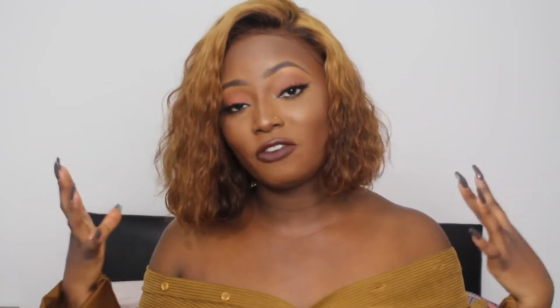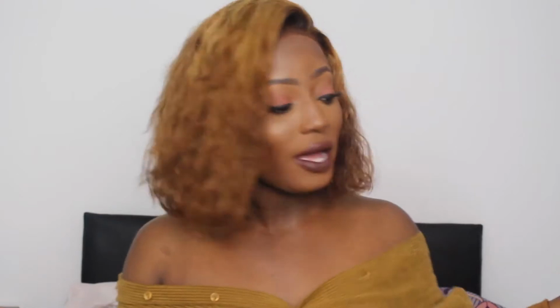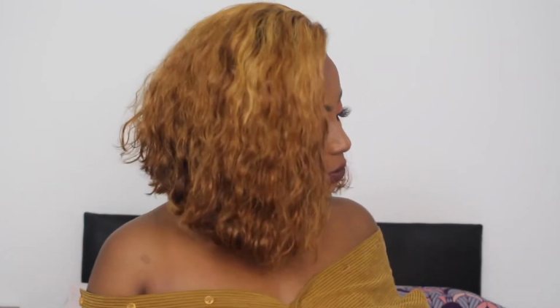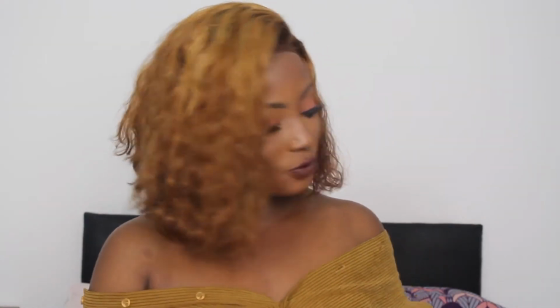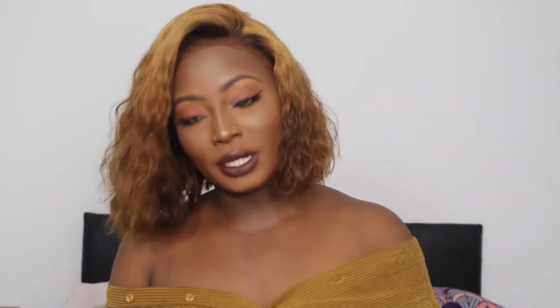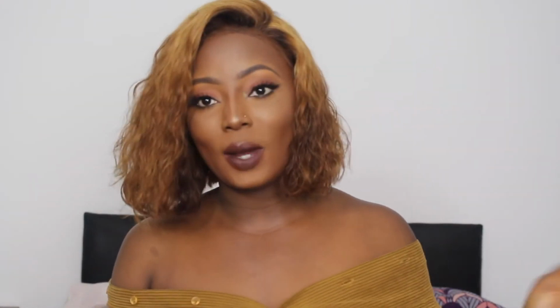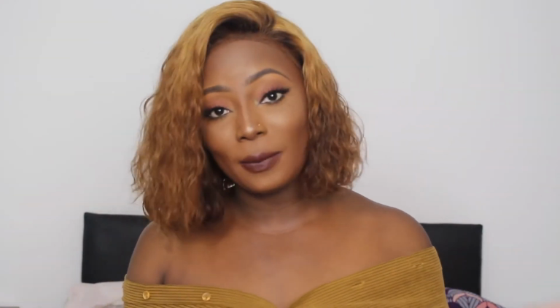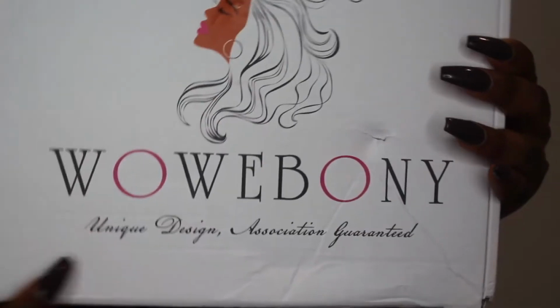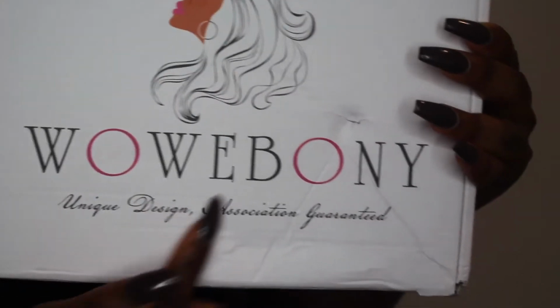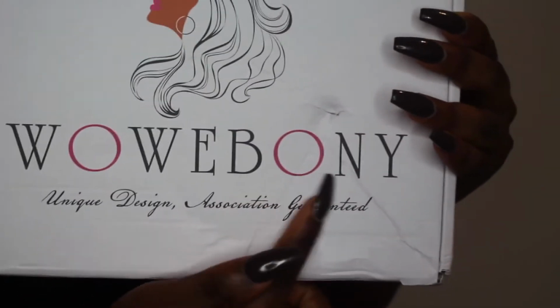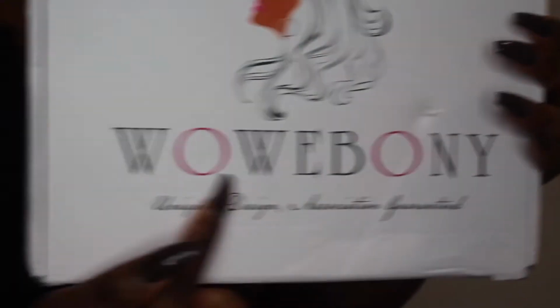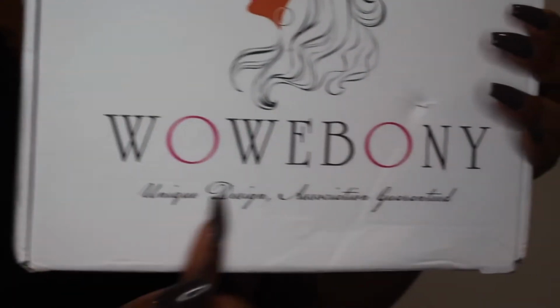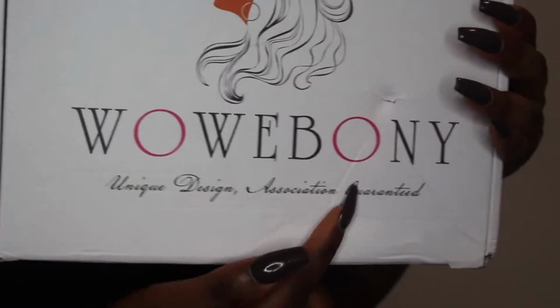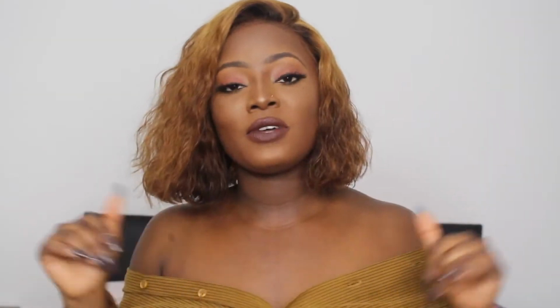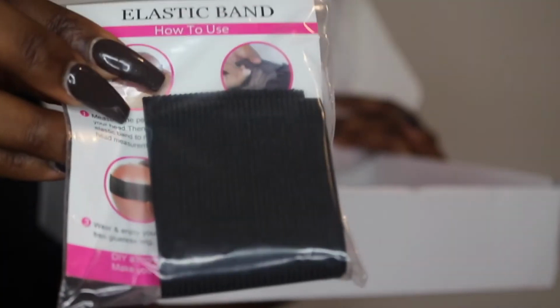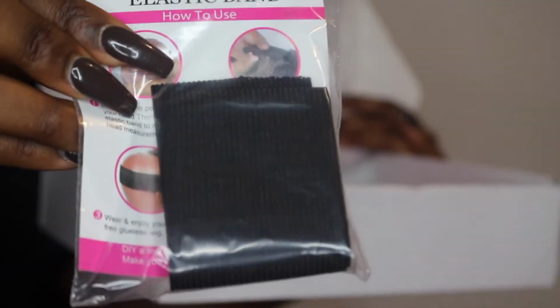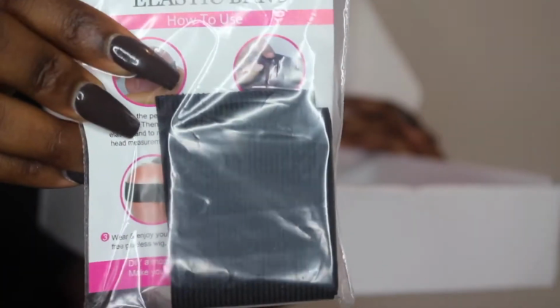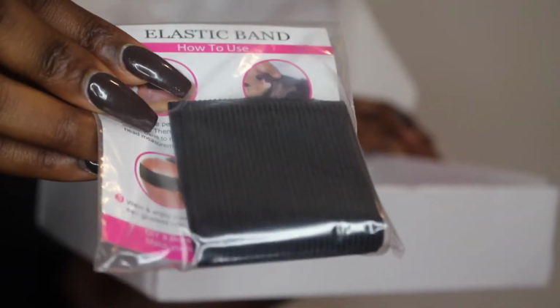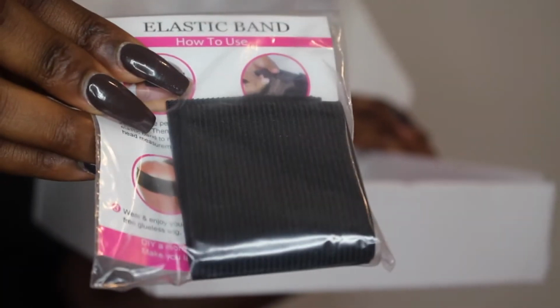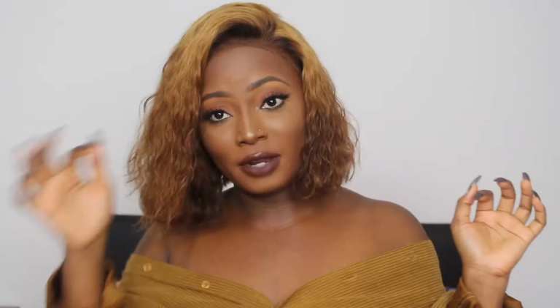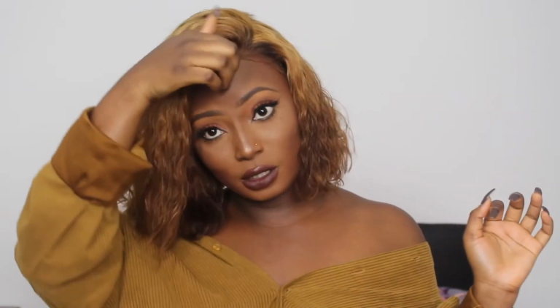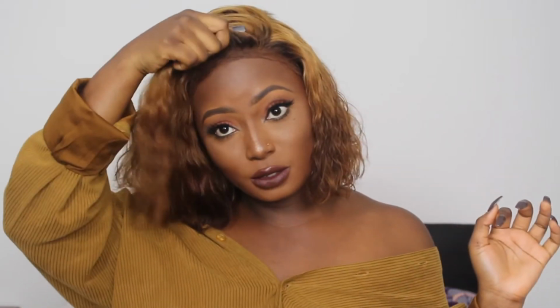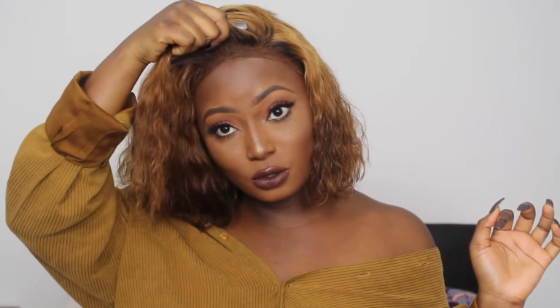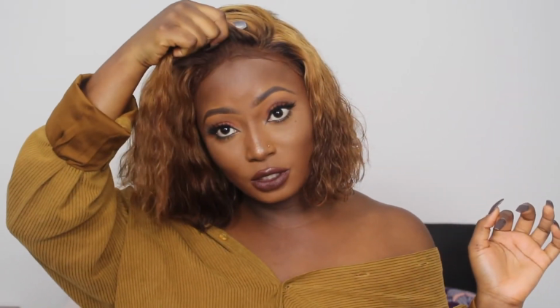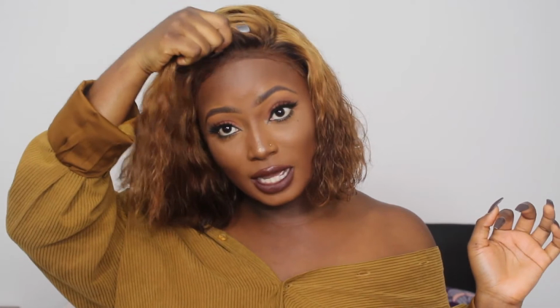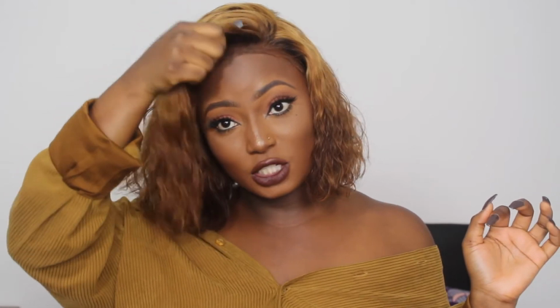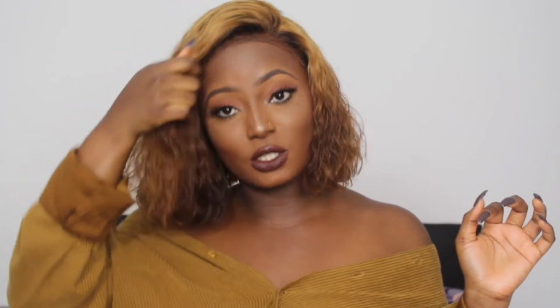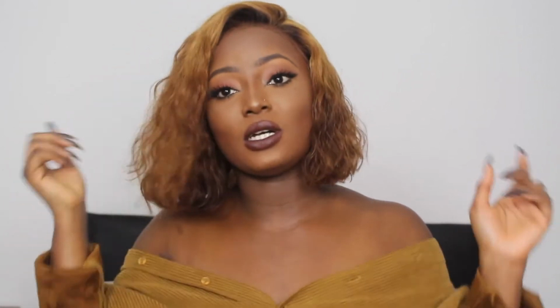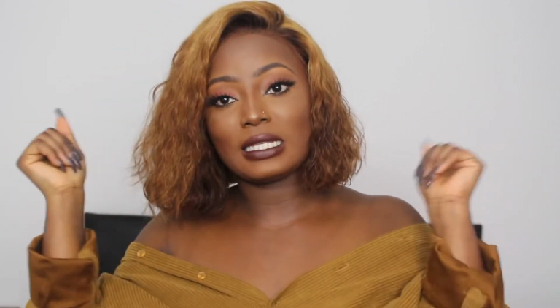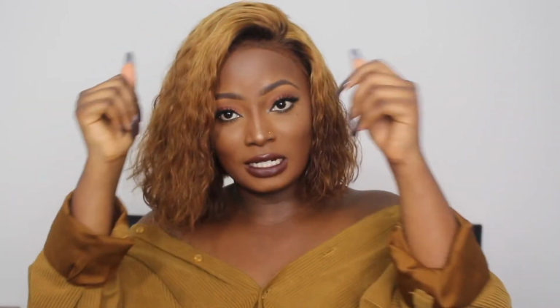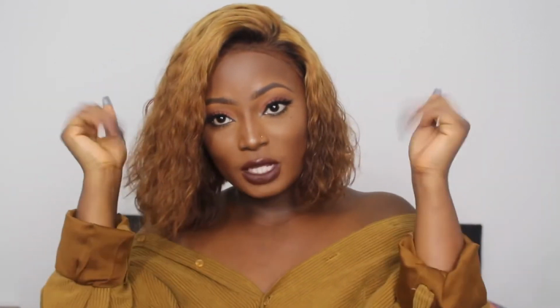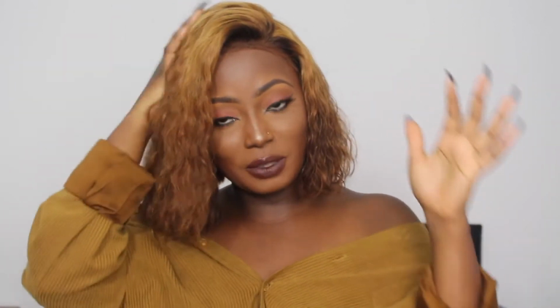This wig is from a company called Wow Ebony and it came in a box like this. It comes with an elastic band, which is what I'm using to secure the wig on my head right now. So no, it's not glued on — I literally just used the elastic band and popped it on my head.